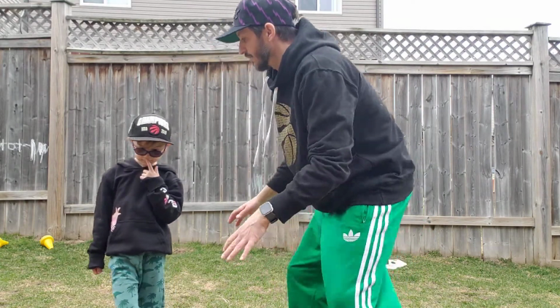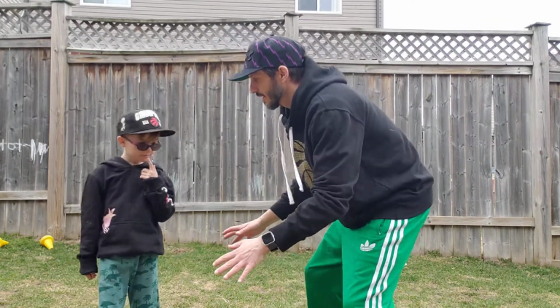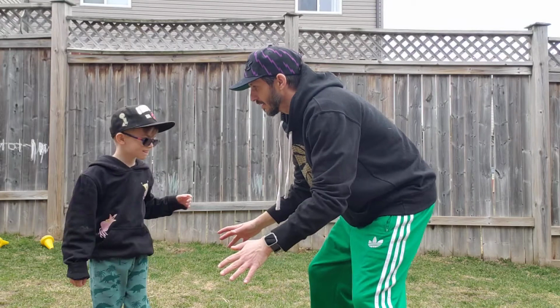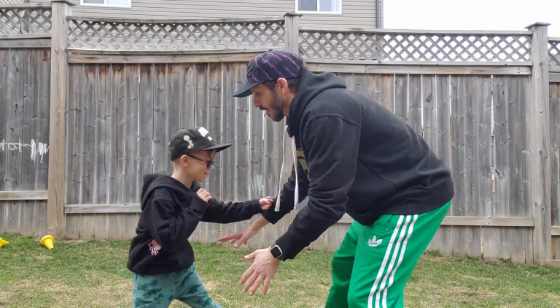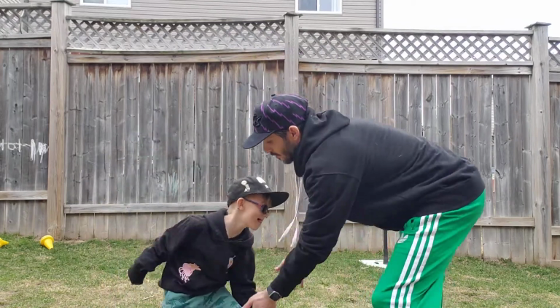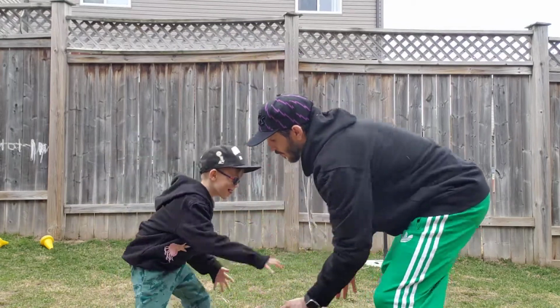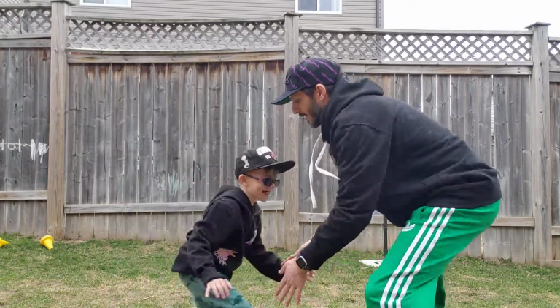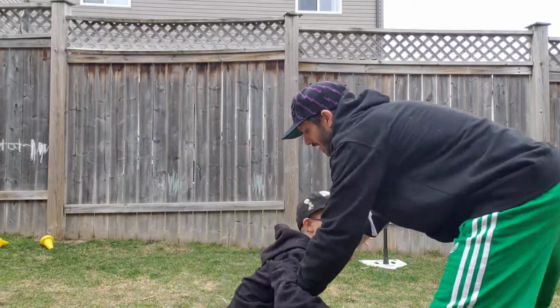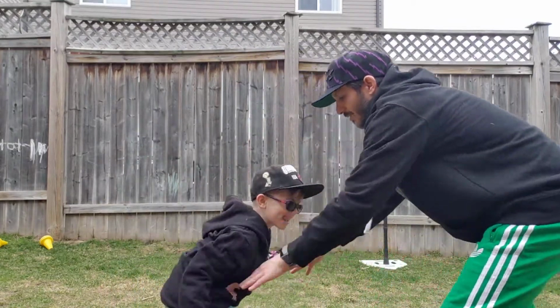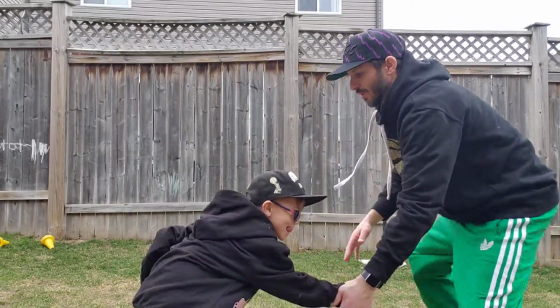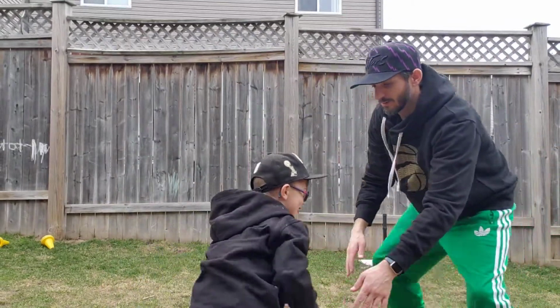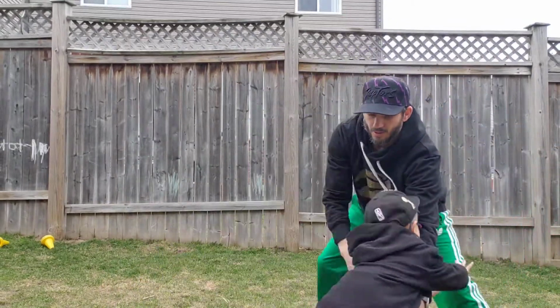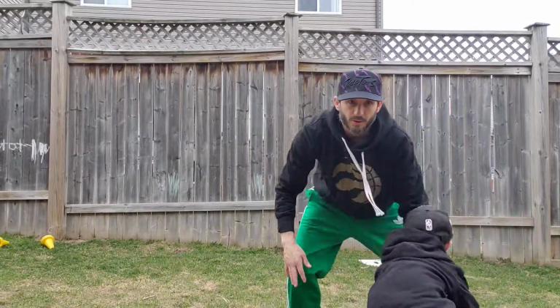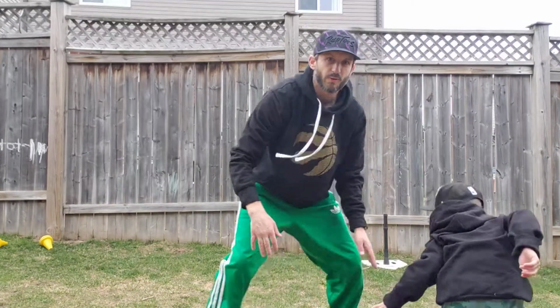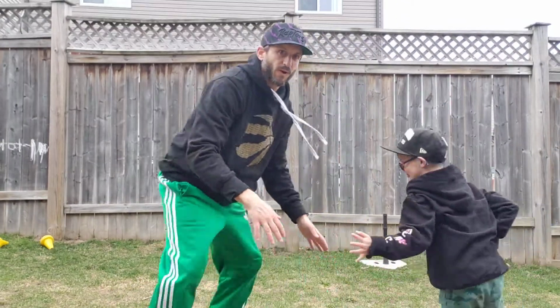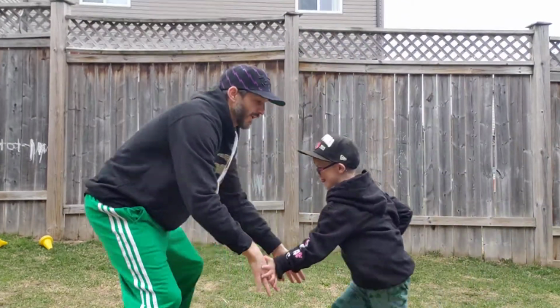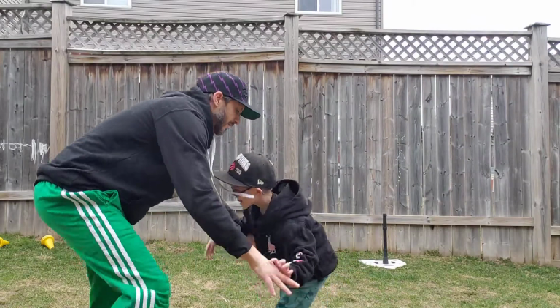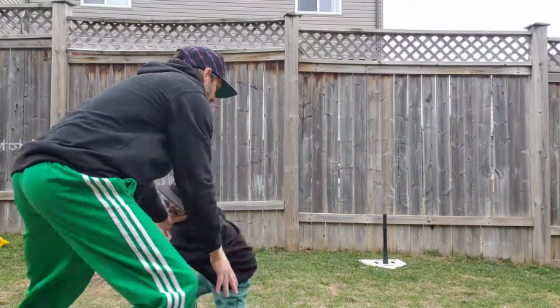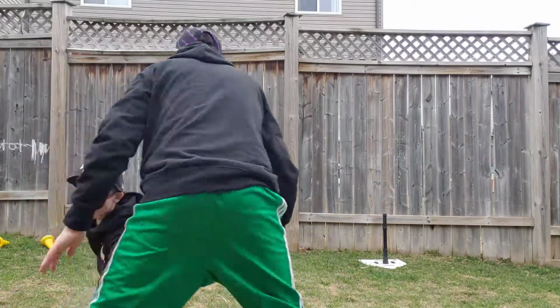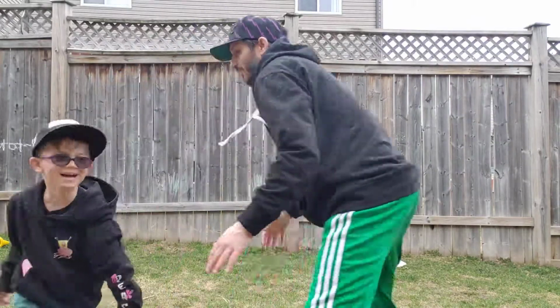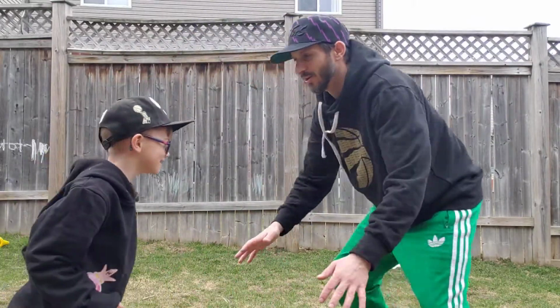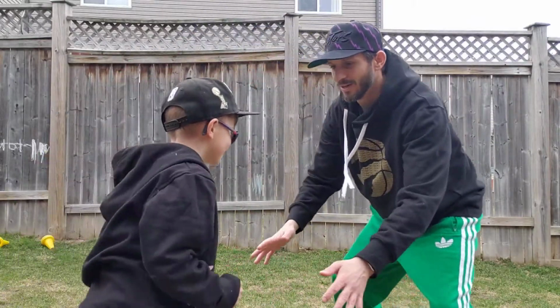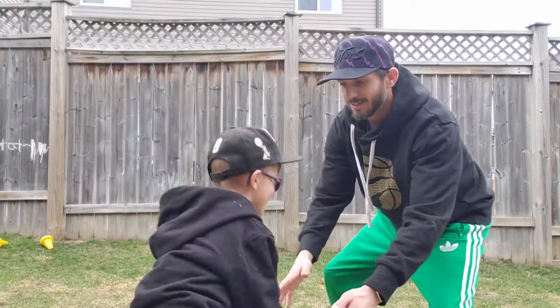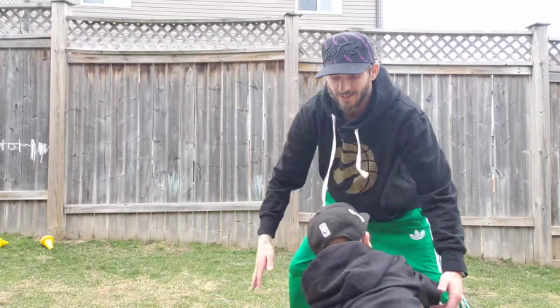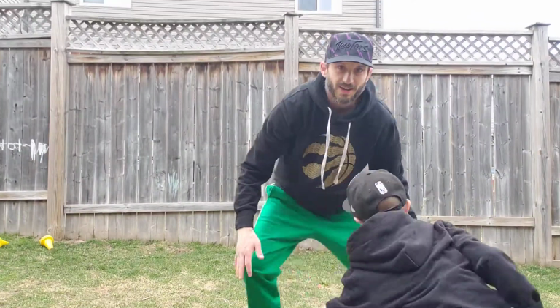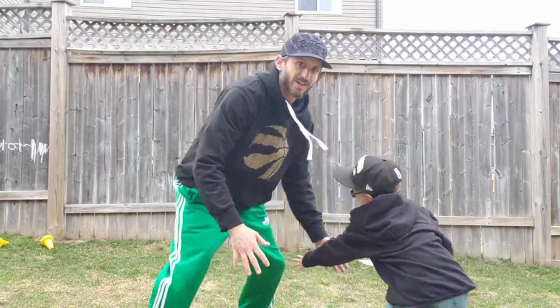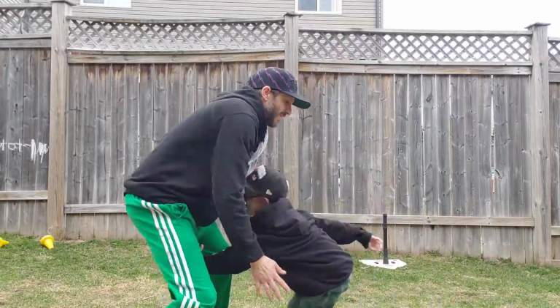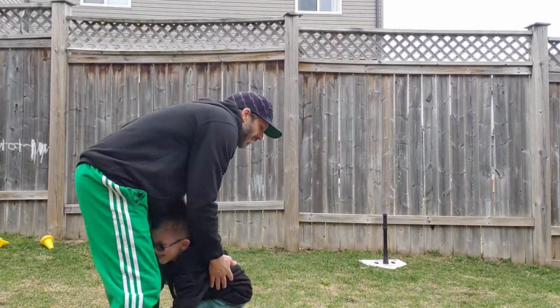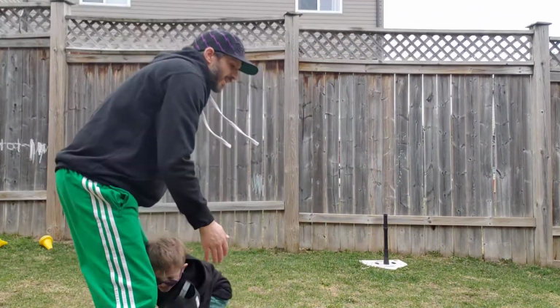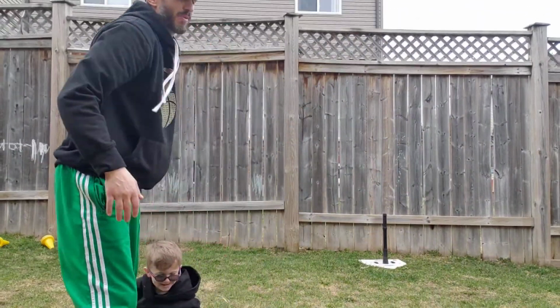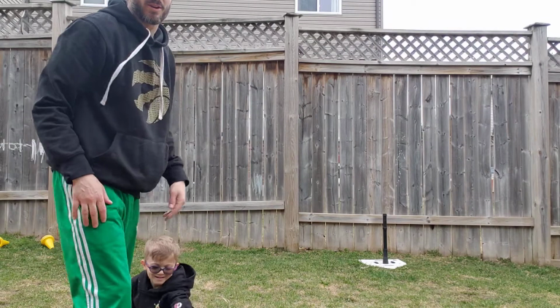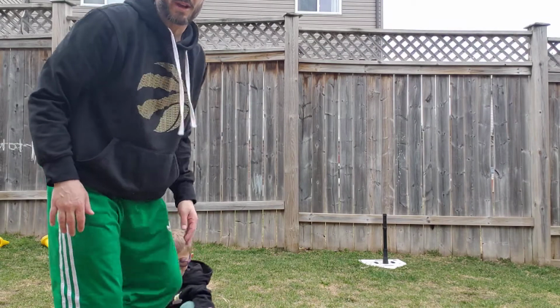Ready, Finn? Go. One for me. I'm blocking him. Two for me. One for him. Two. He got me the third time.